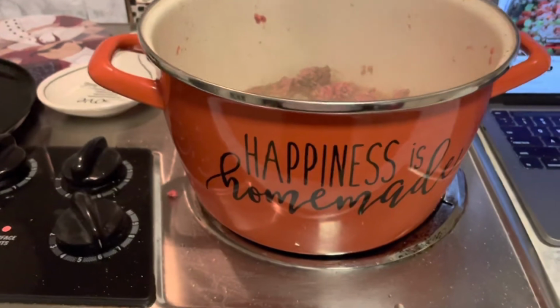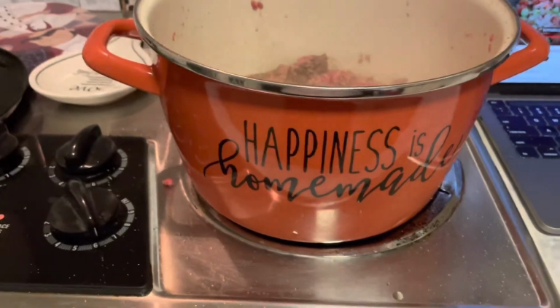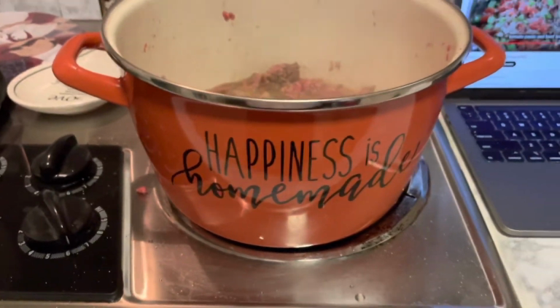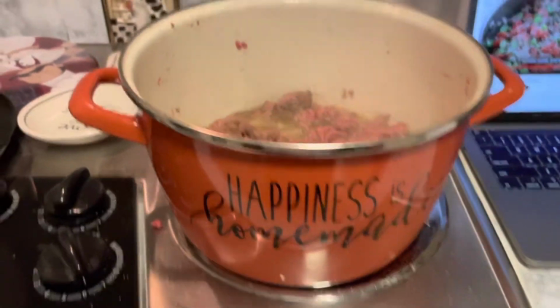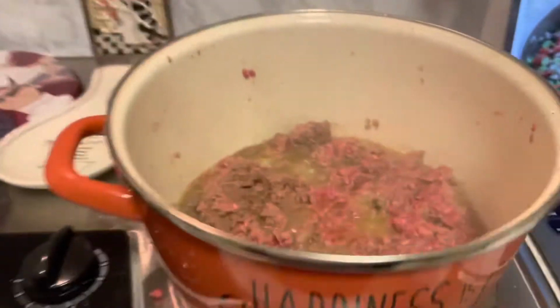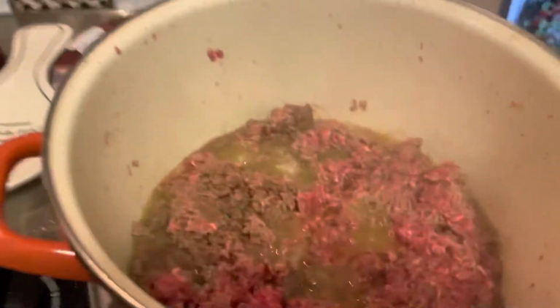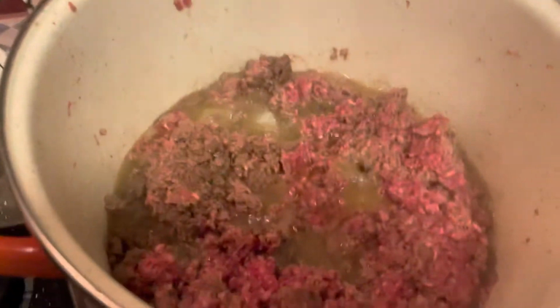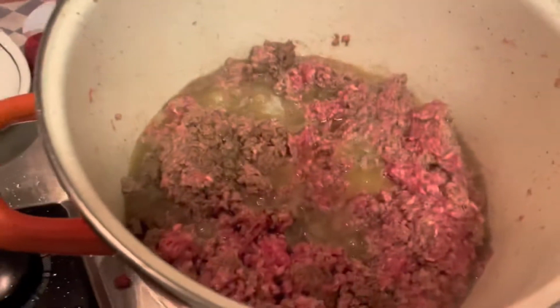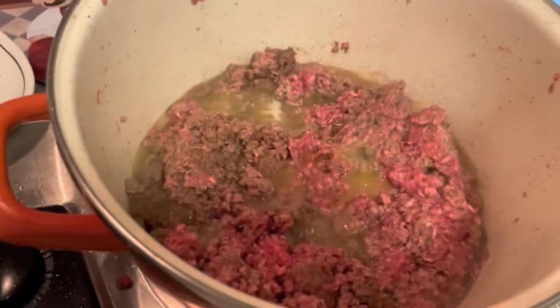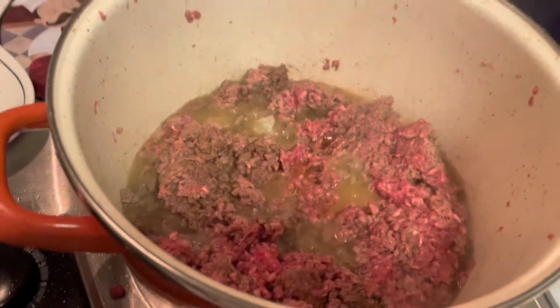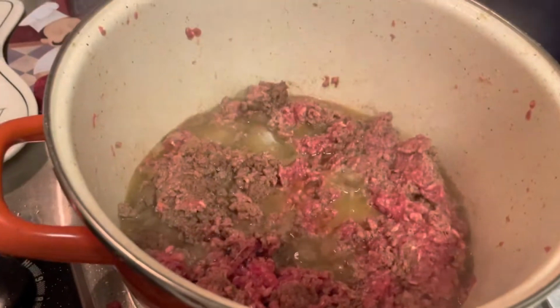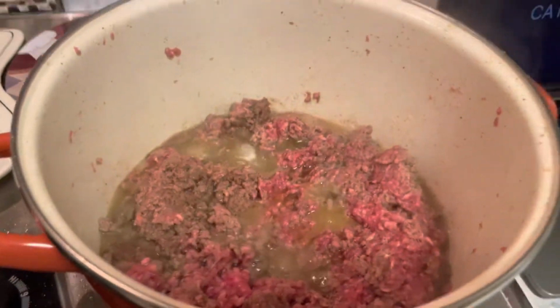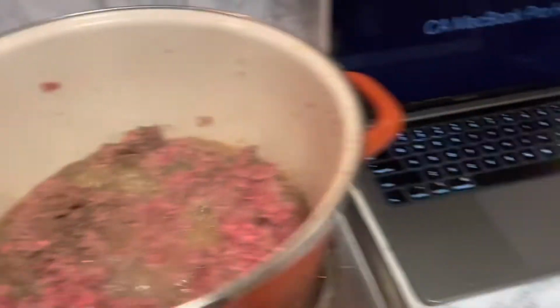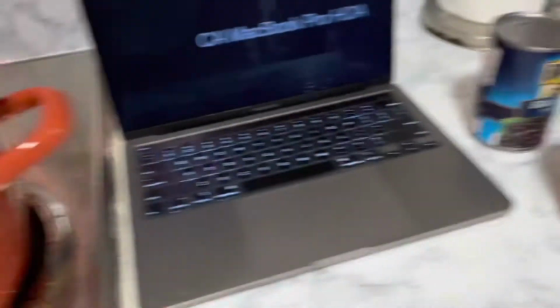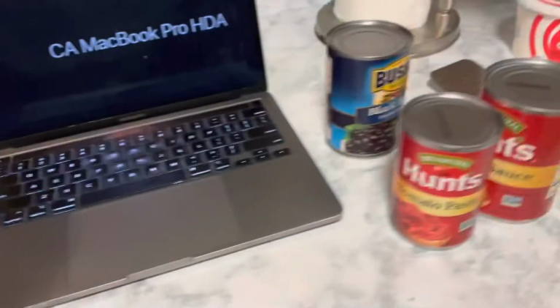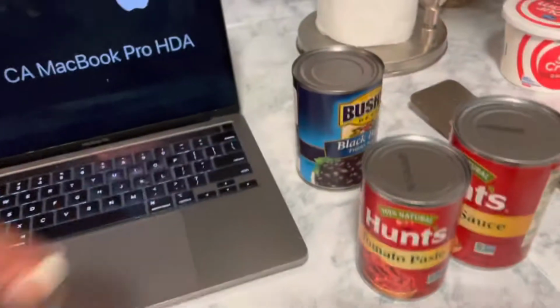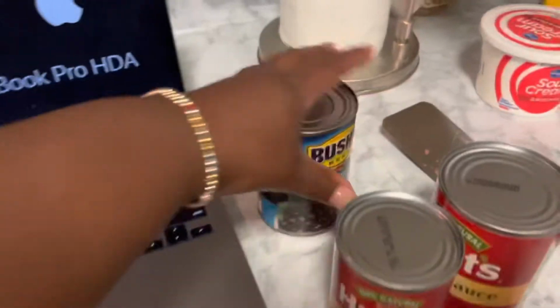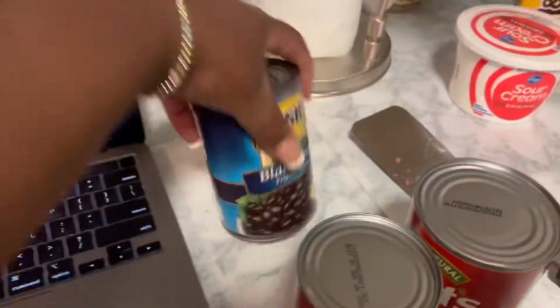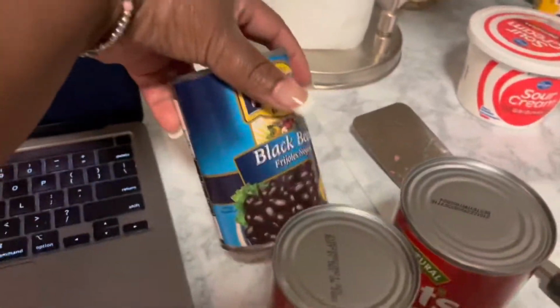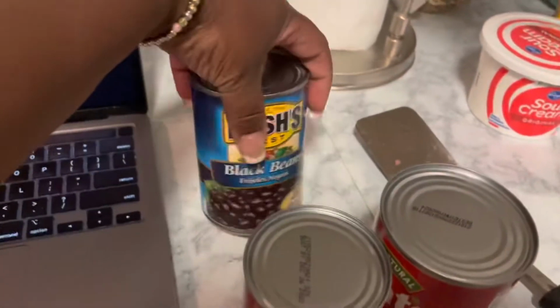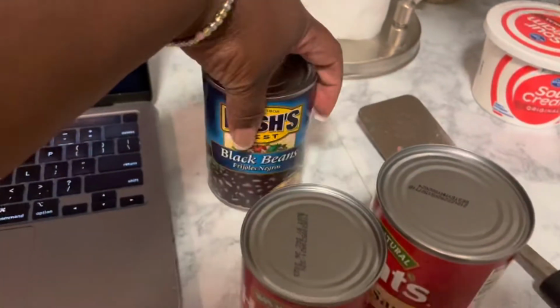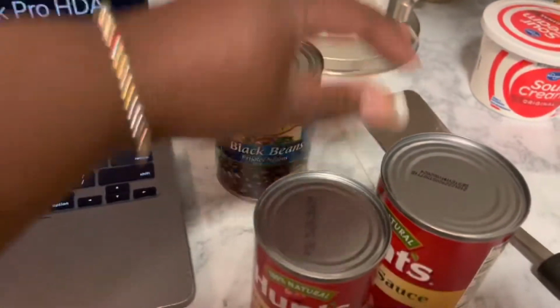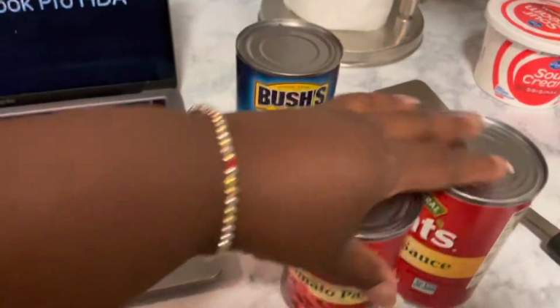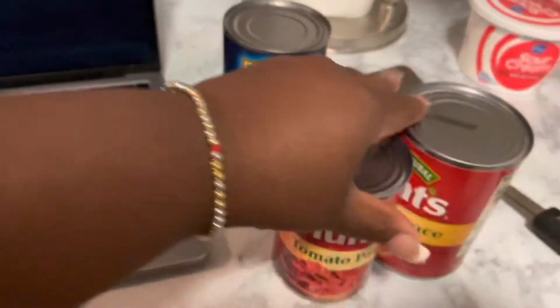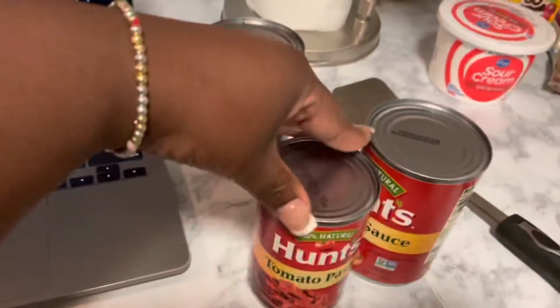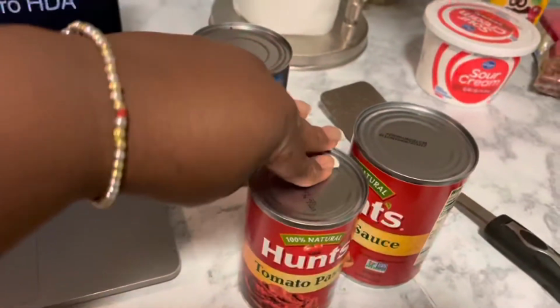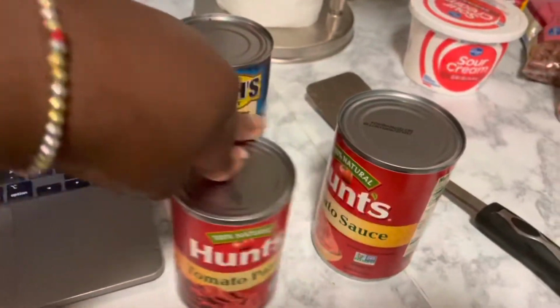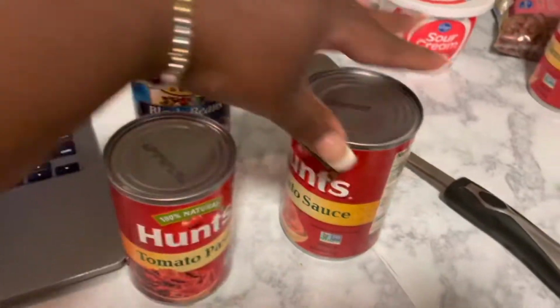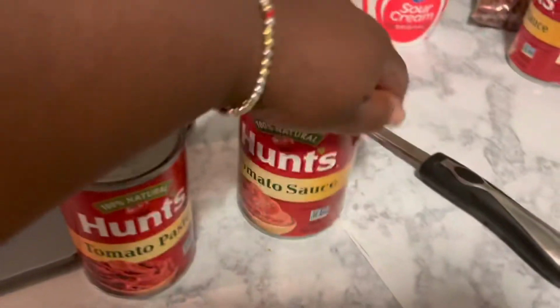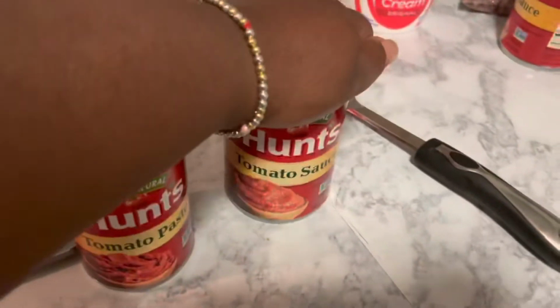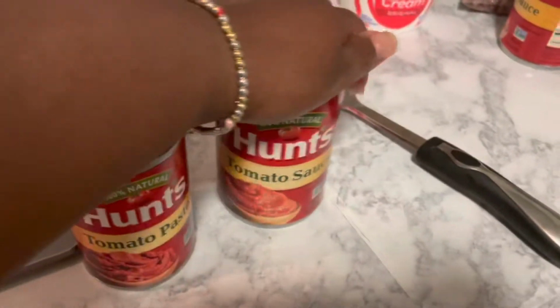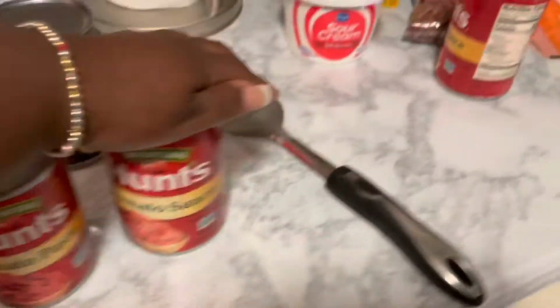Happiness is homemade! This is my meat — my ground beef — cooking in the pot. I've also got black beans, tomato paste, and tomato sauce.